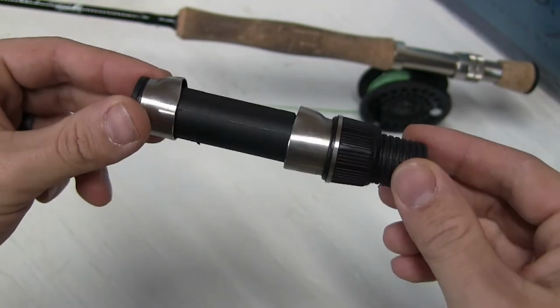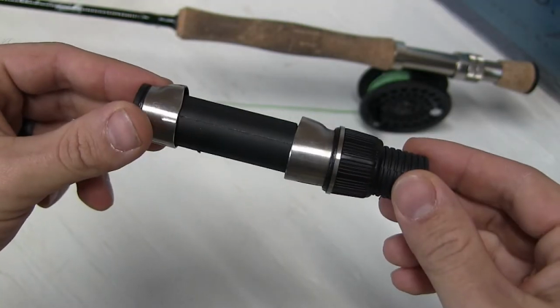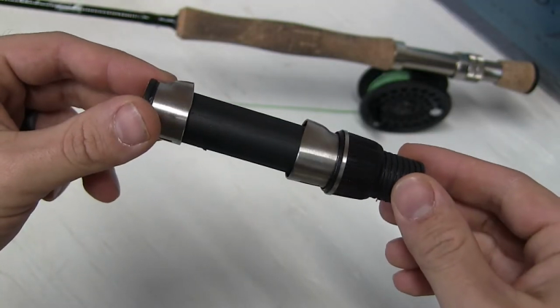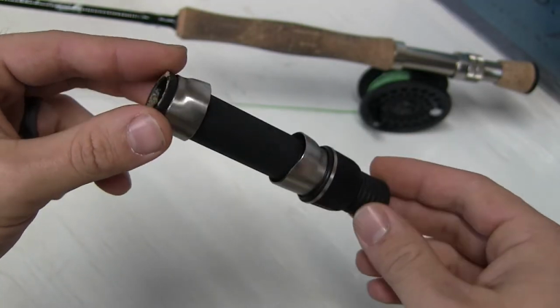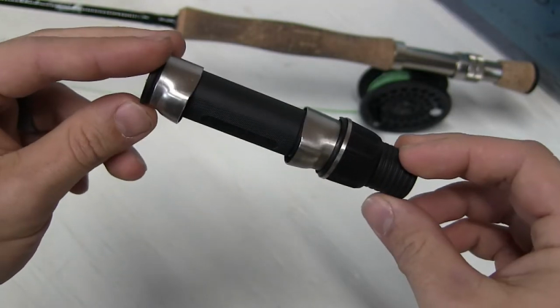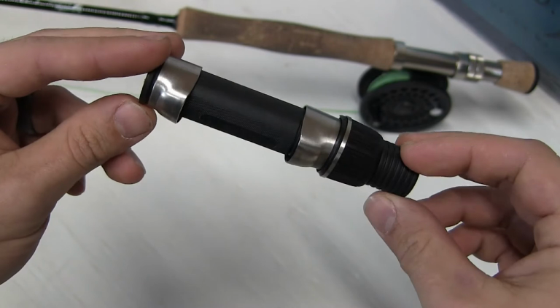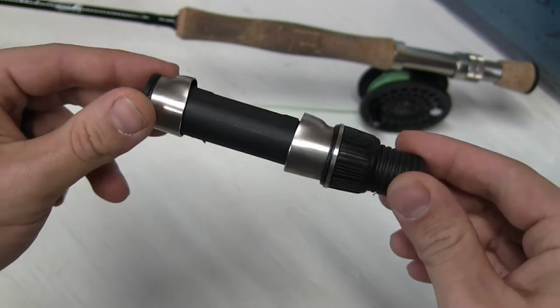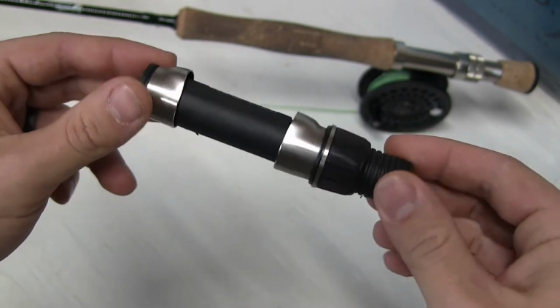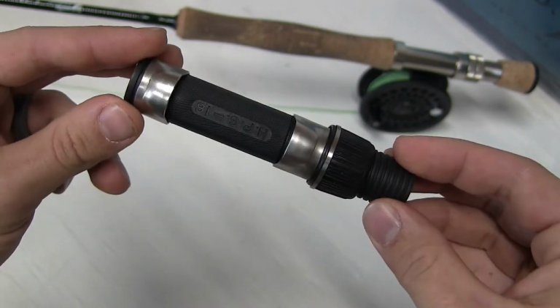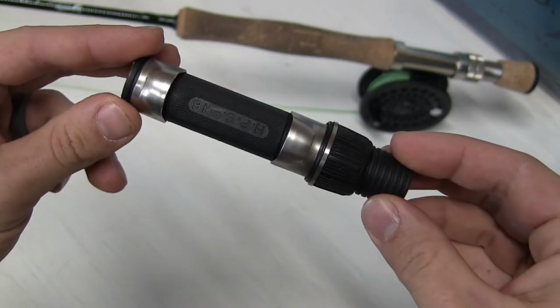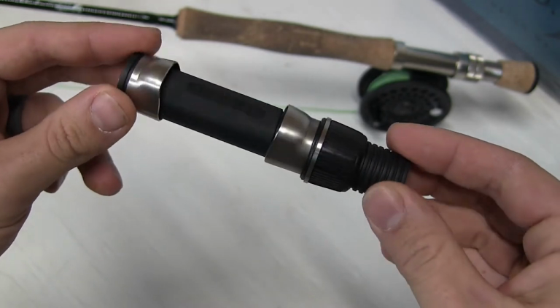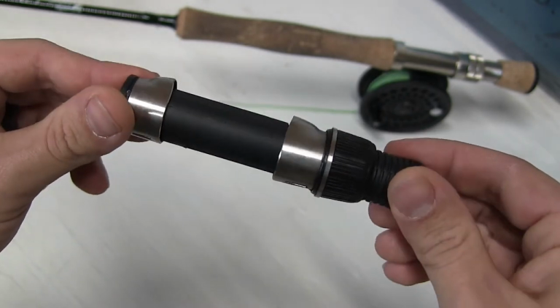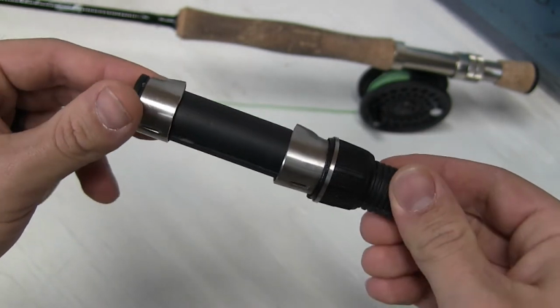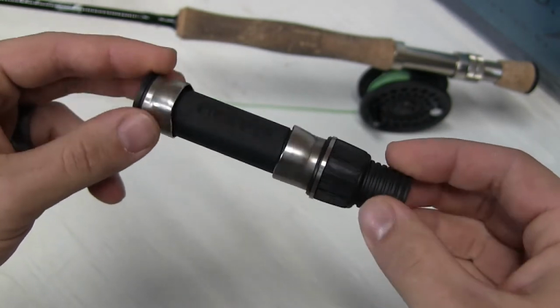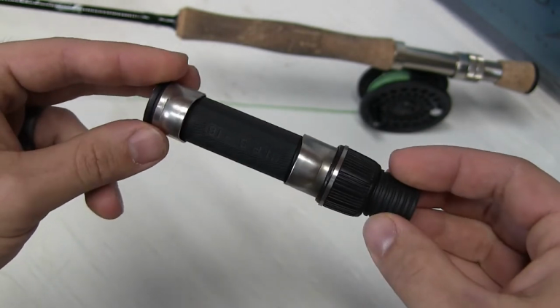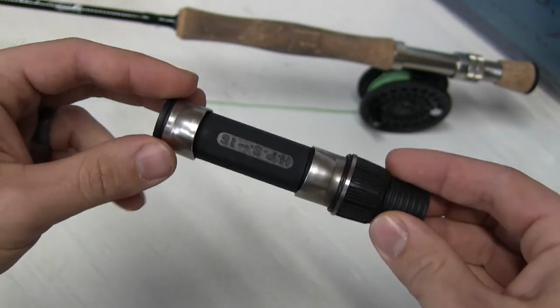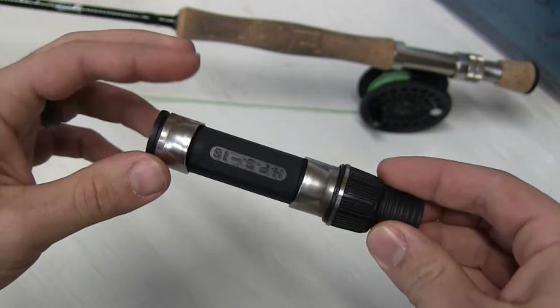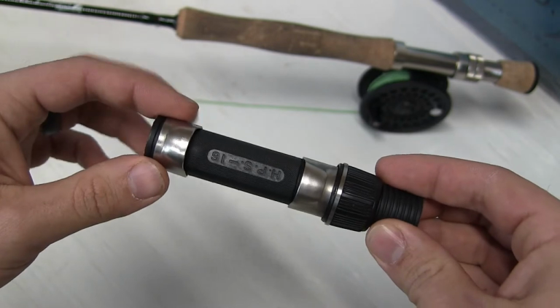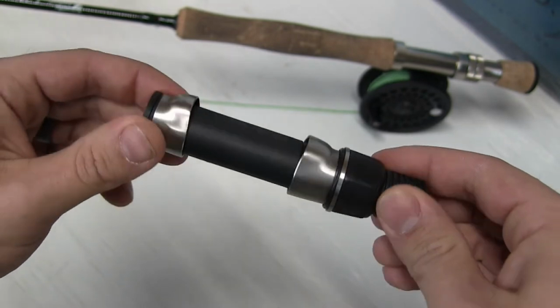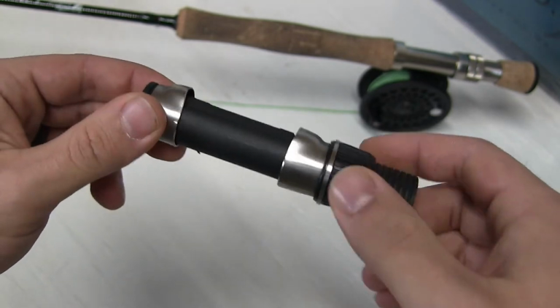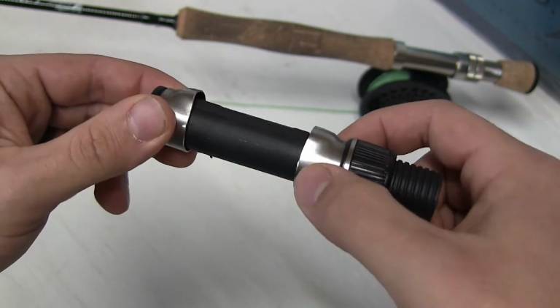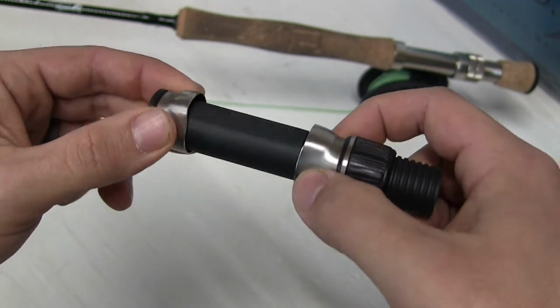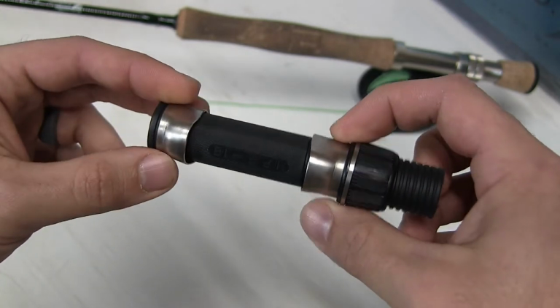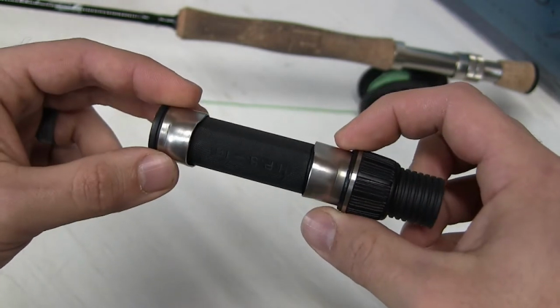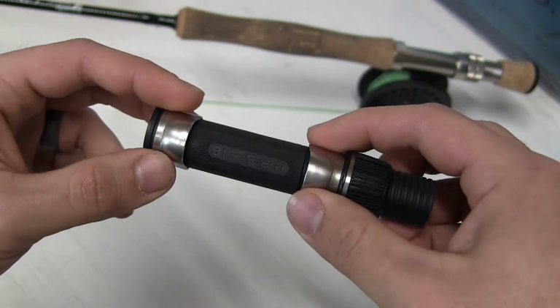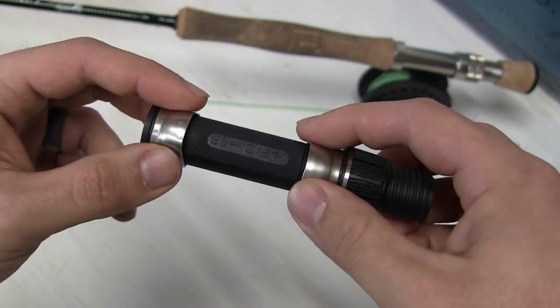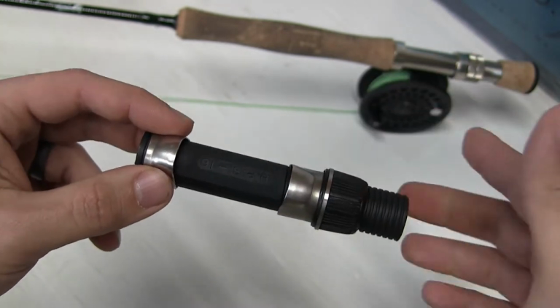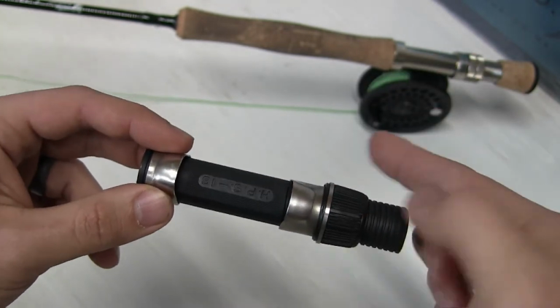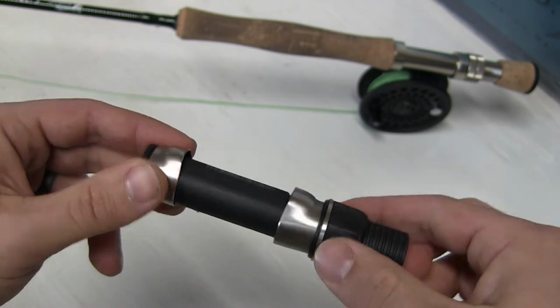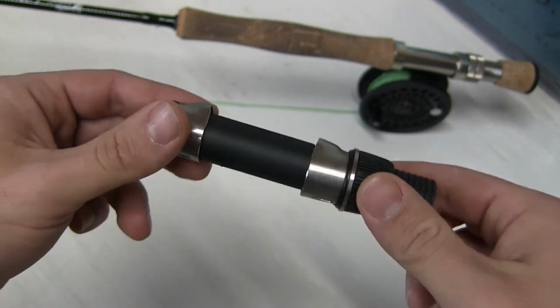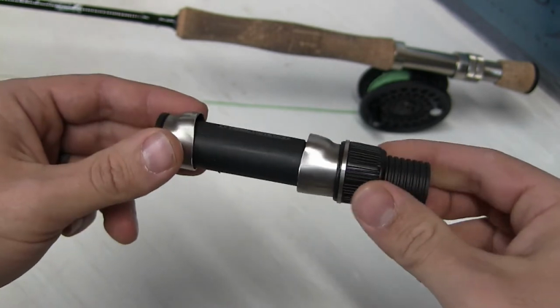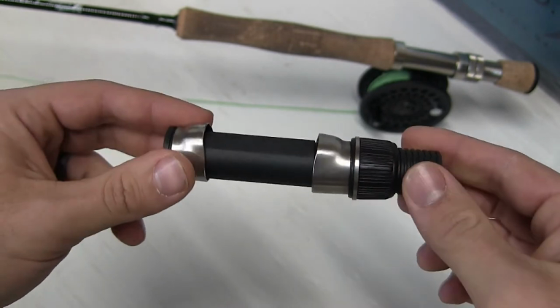What you're looking at here is the previous reel seat. As you can tell, it is plastic, flimsy, kind of junky looking. It does have these metal tabs on it, but it still had a lot of give in the reel, so I wanted to change it out.